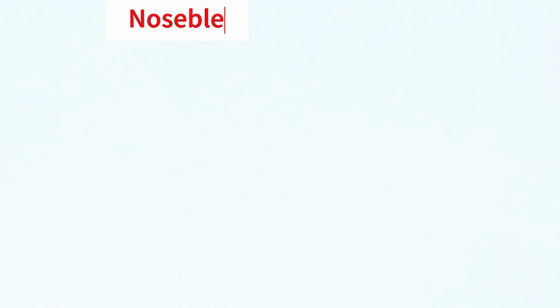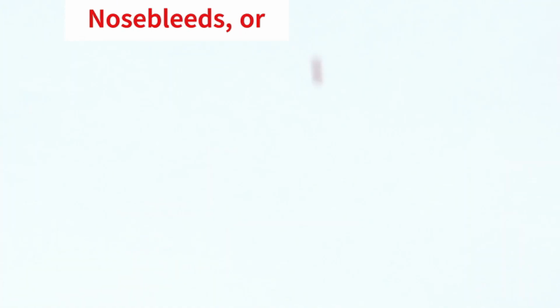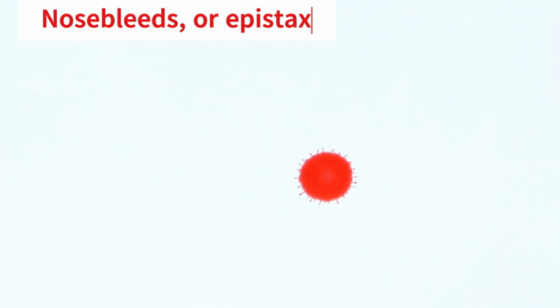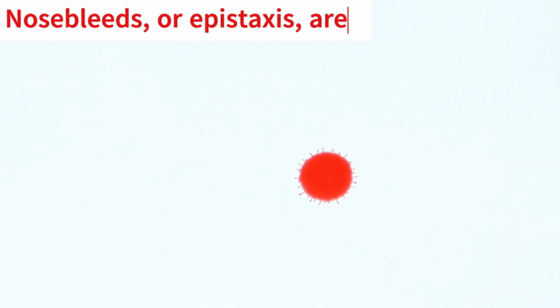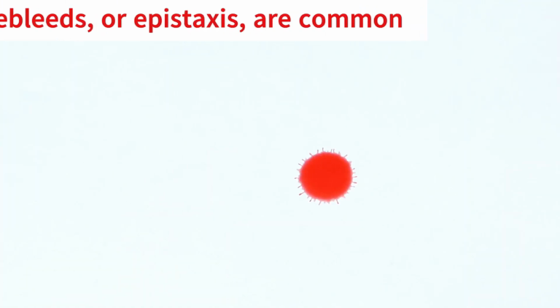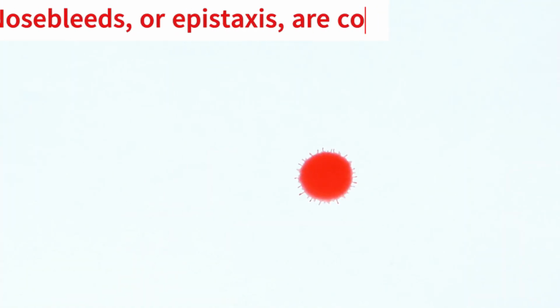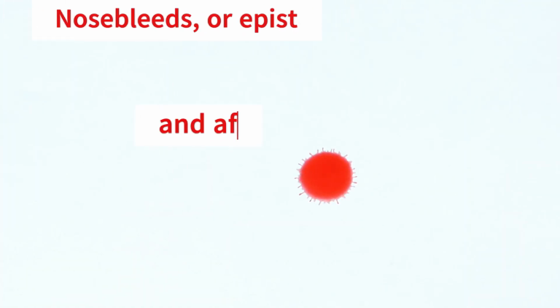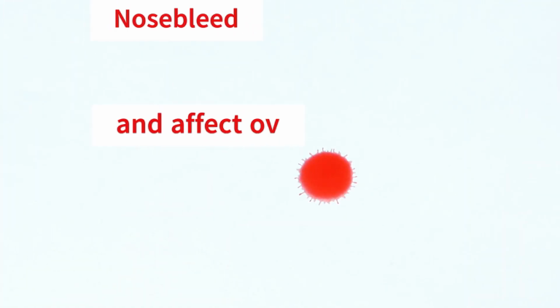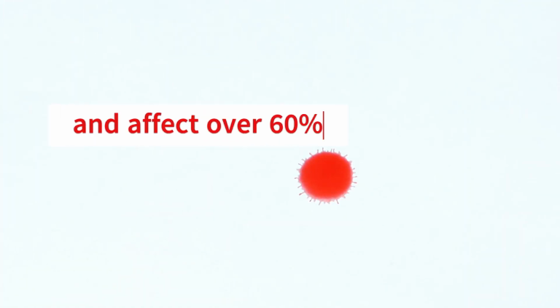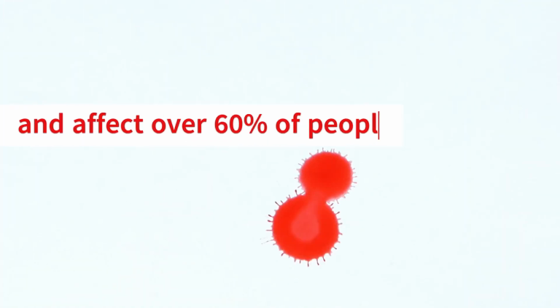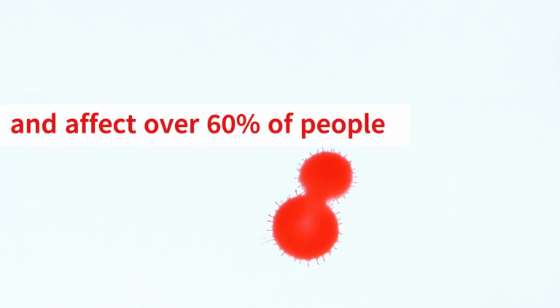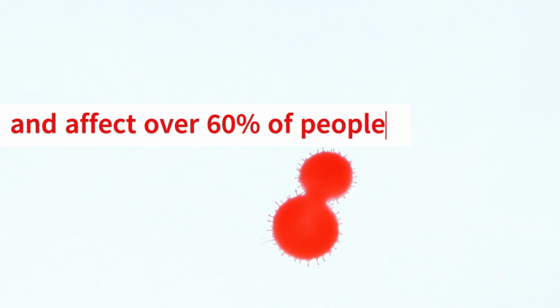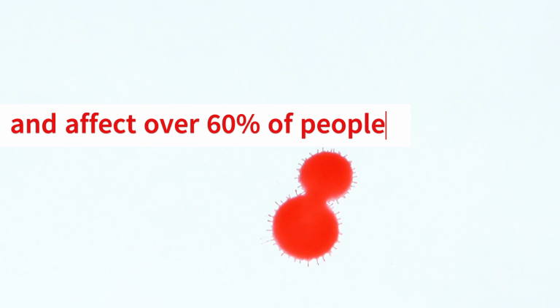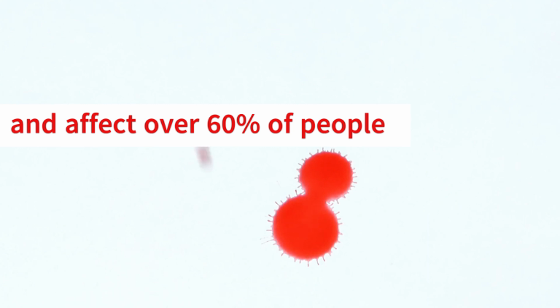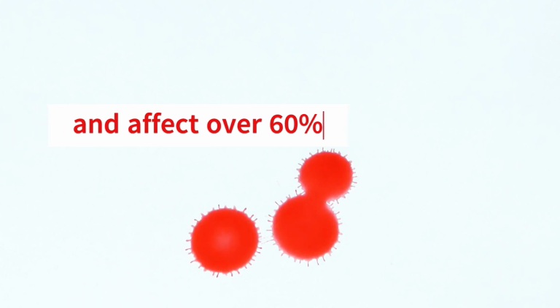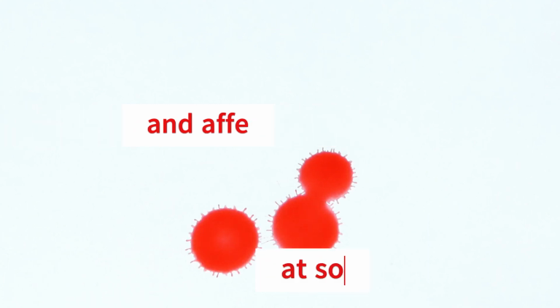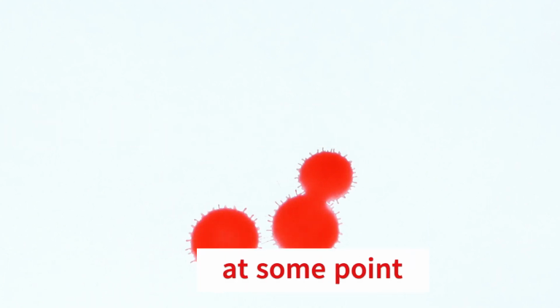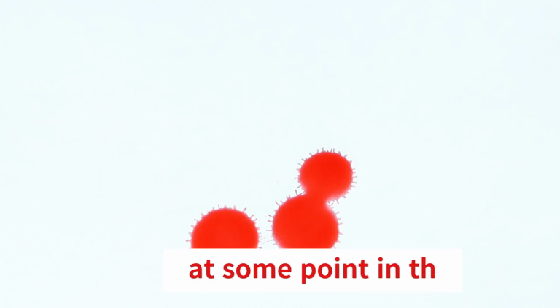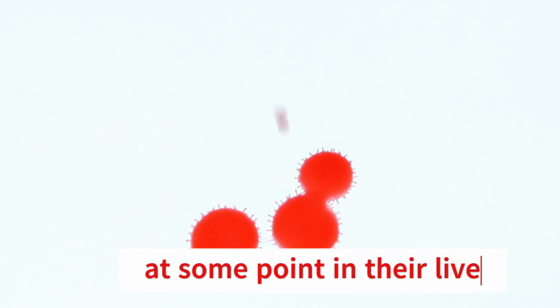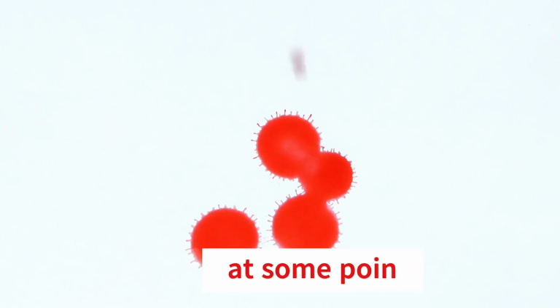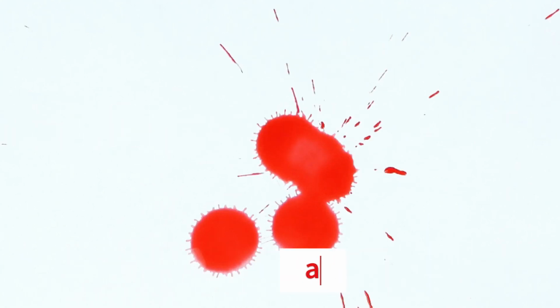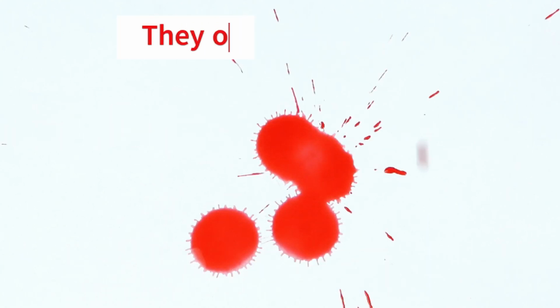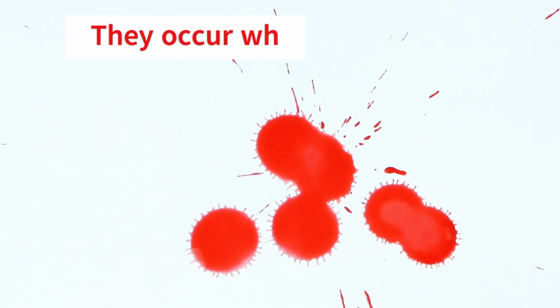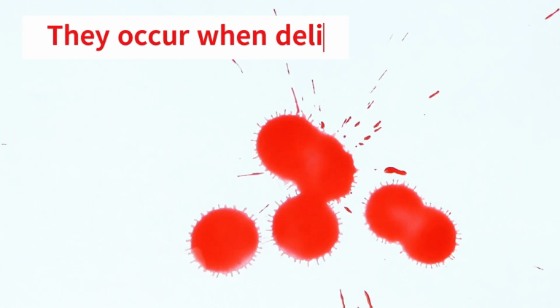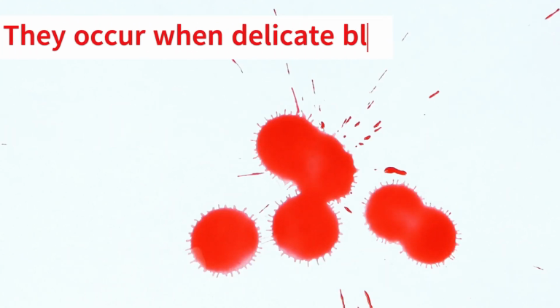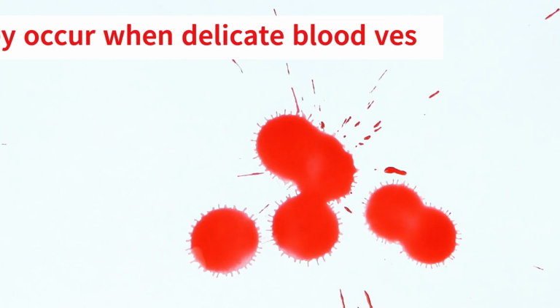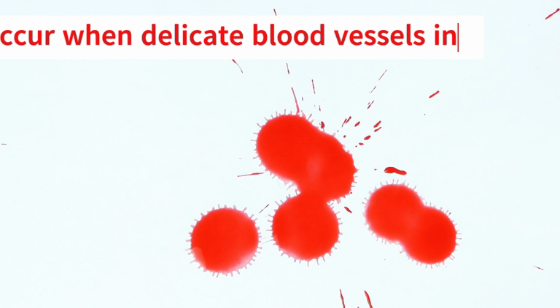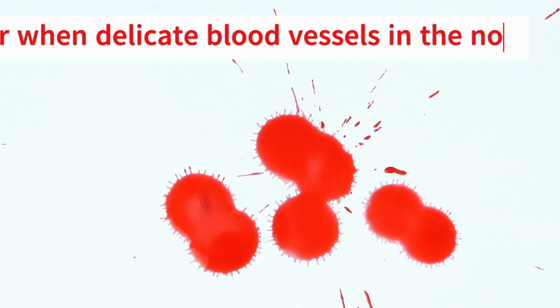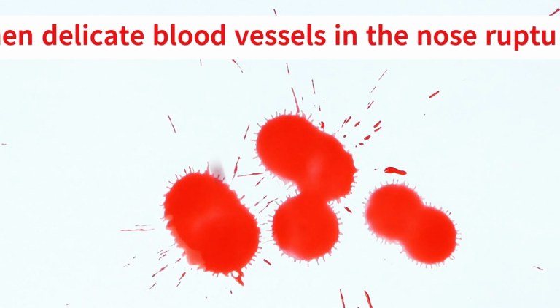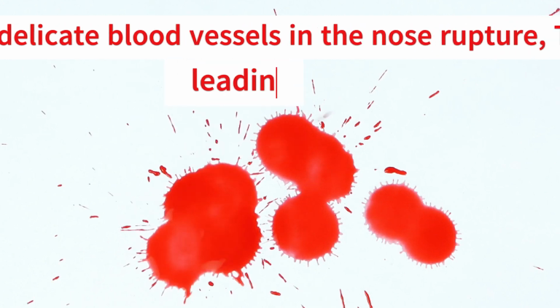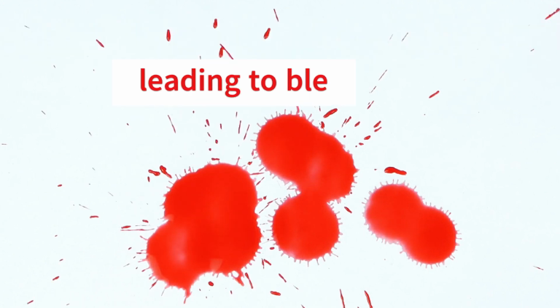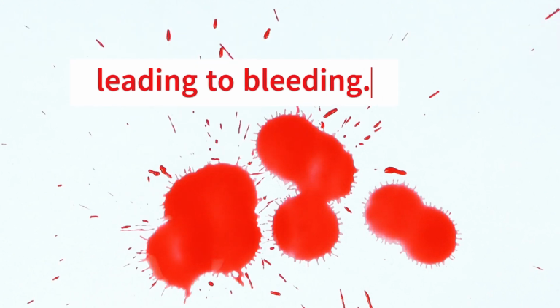Nosebleeds, or epistaxis, are common and affect over 60% of people at some point in their lives. They occur when delicate blood vessels in the nose rupture, leading to bleeding.